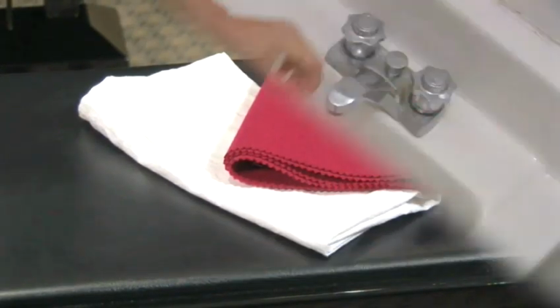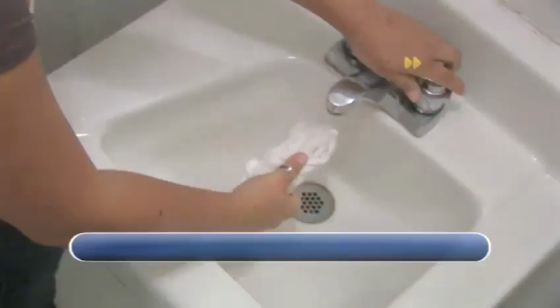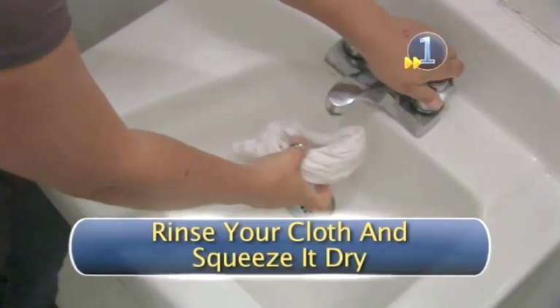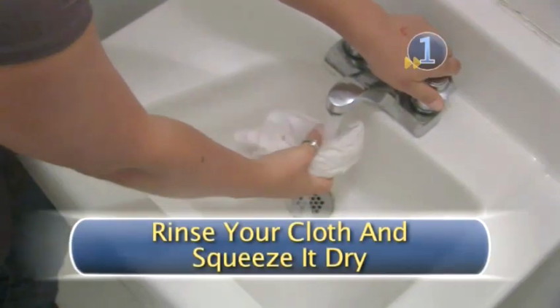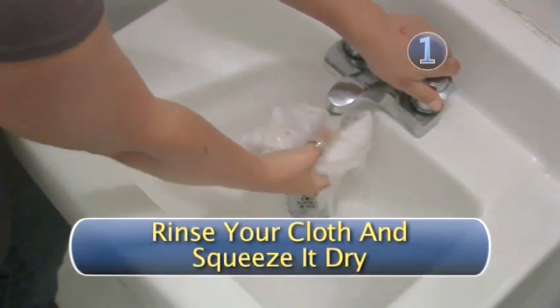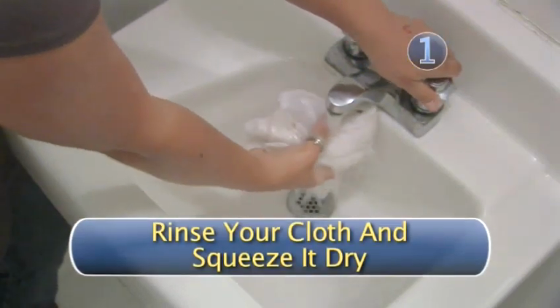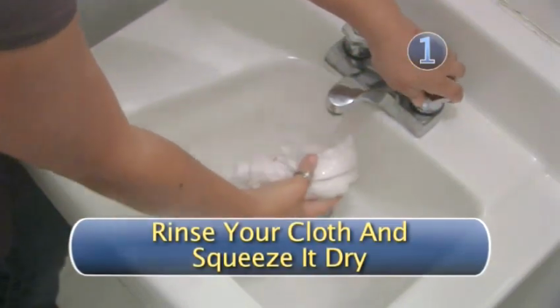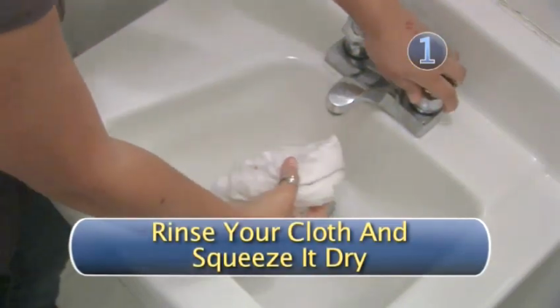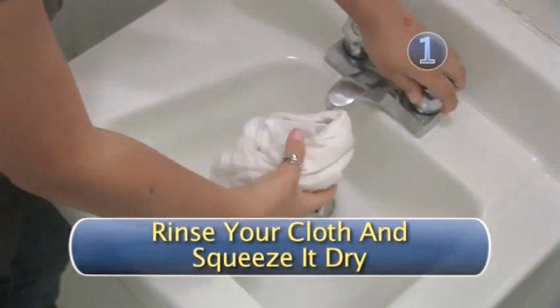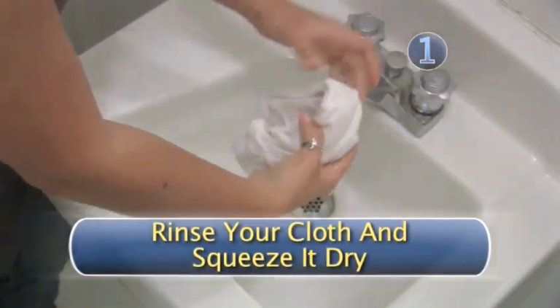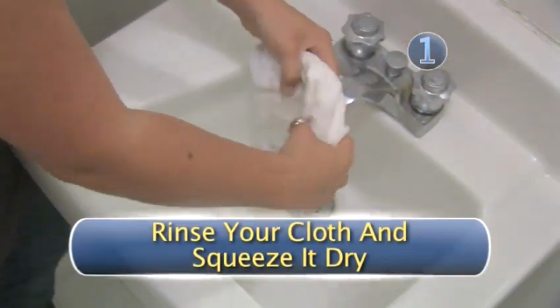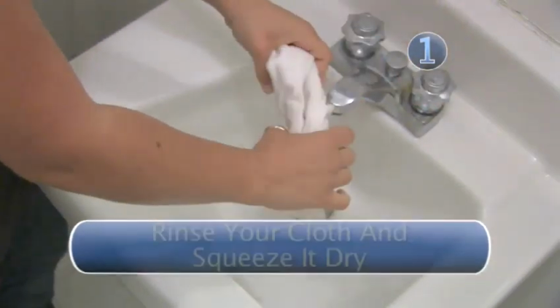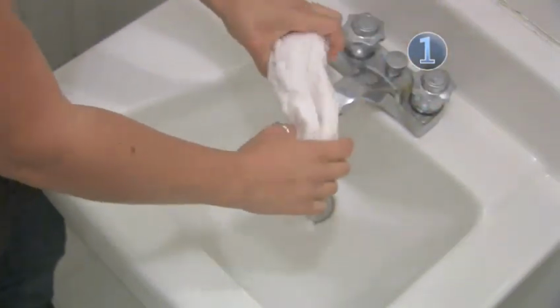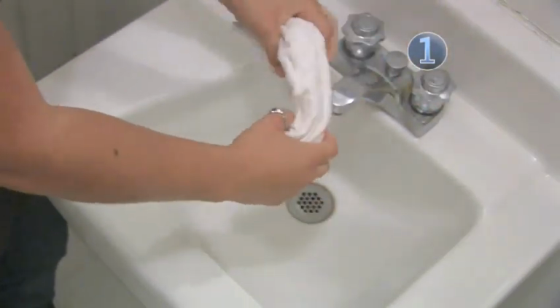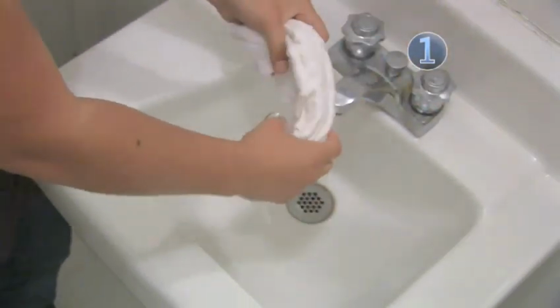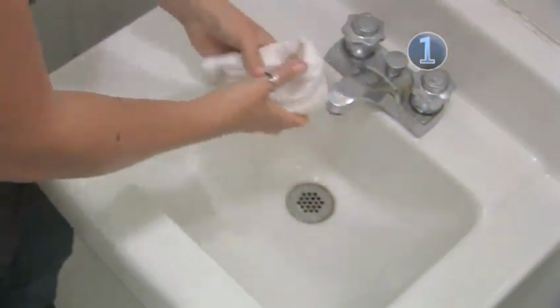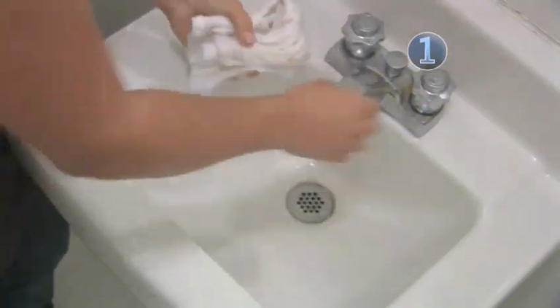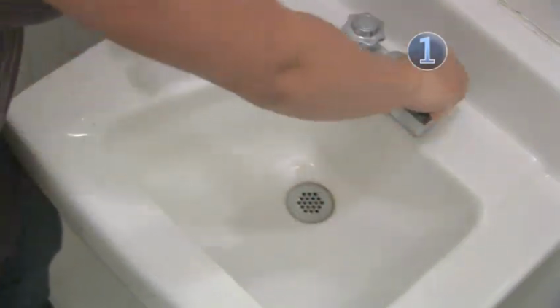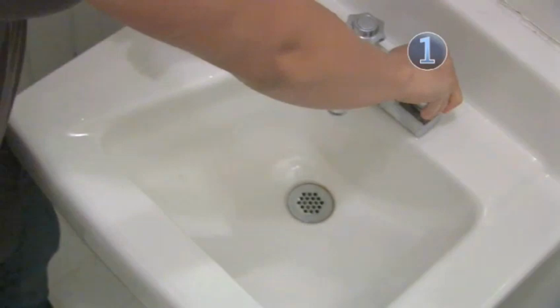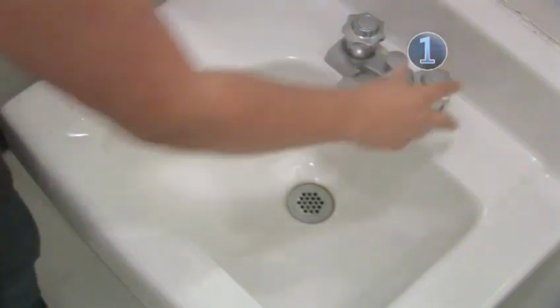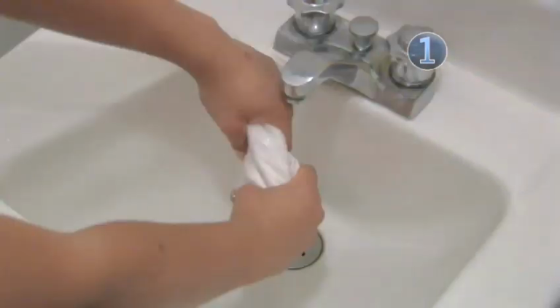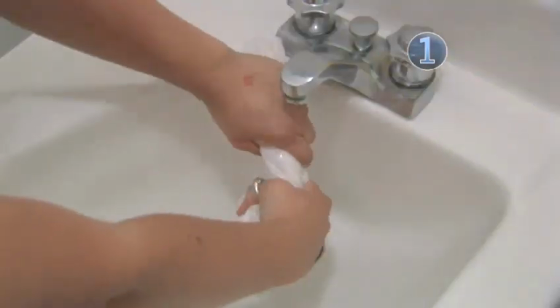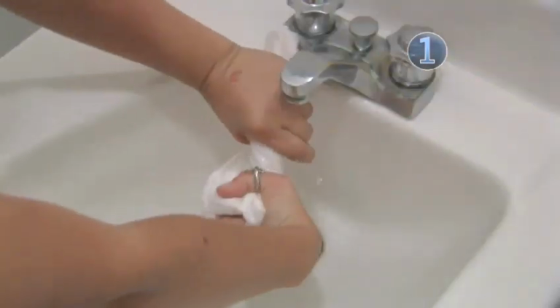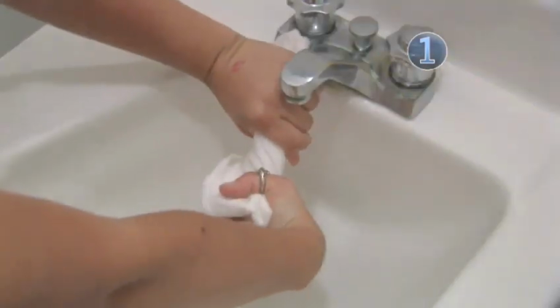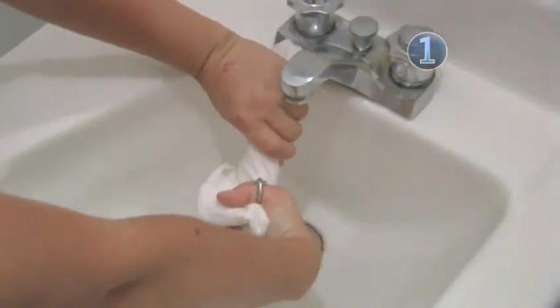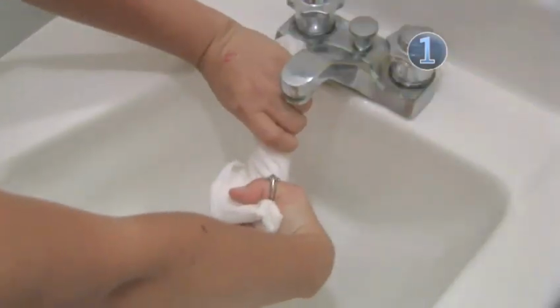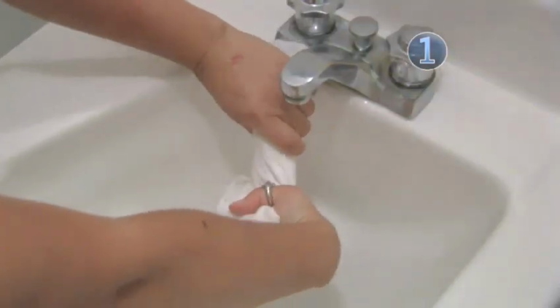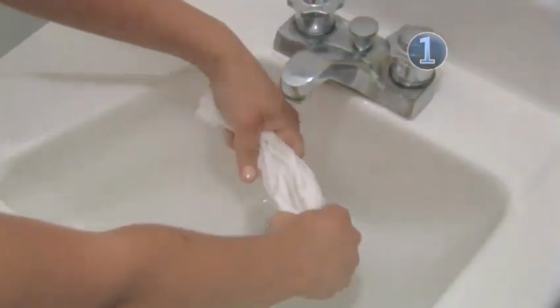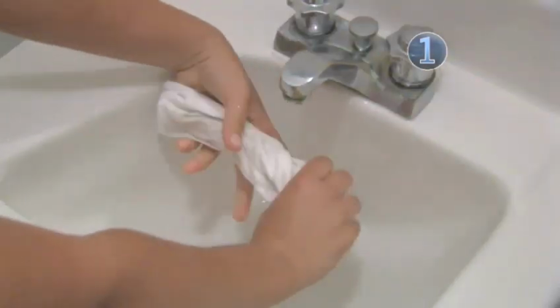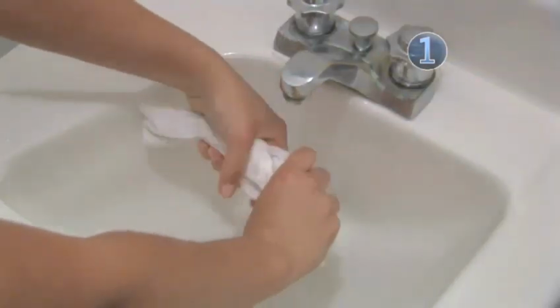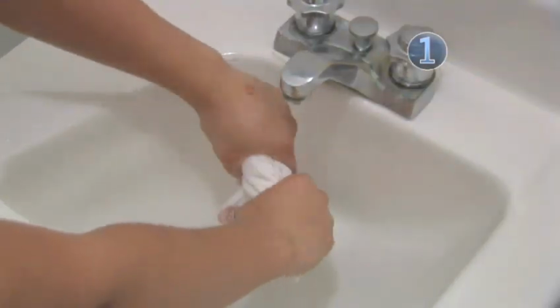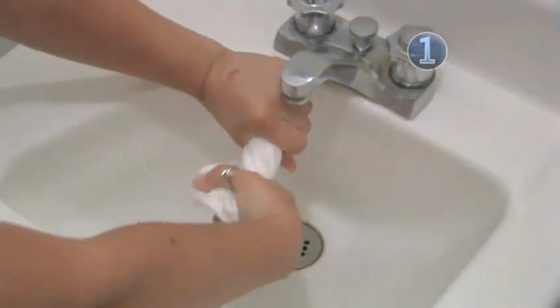Step 1. Rinse your cloth and squeeze it dry. To clean your ivory piano keys, start with a damp cloth. Squeeze out all excess water so as not to leave extra moisture on the keys.